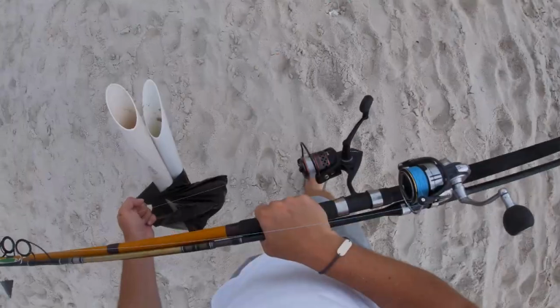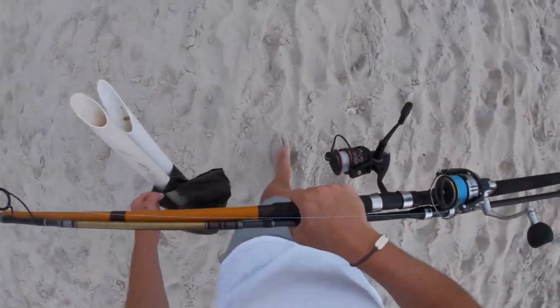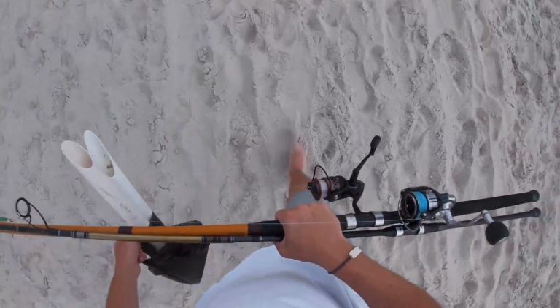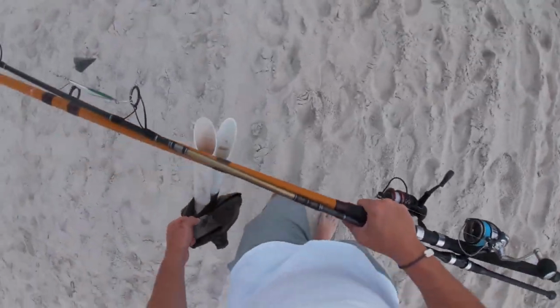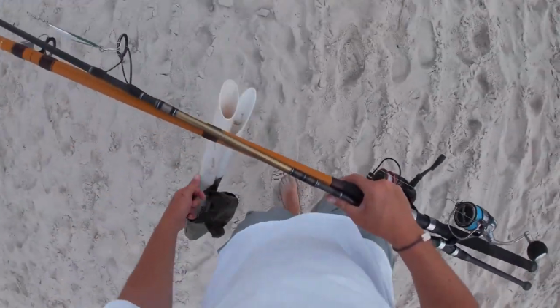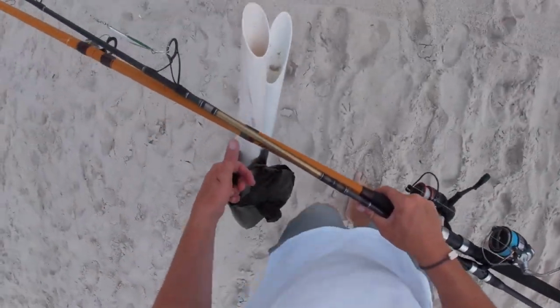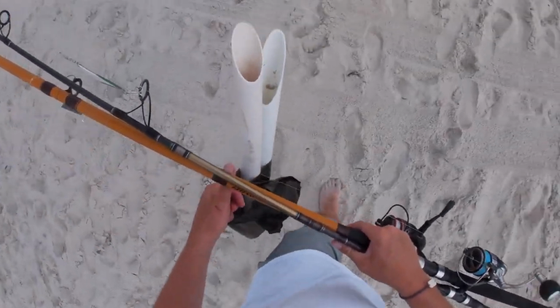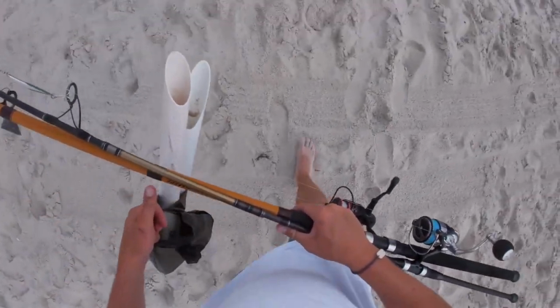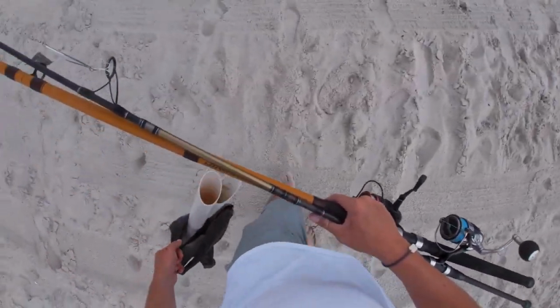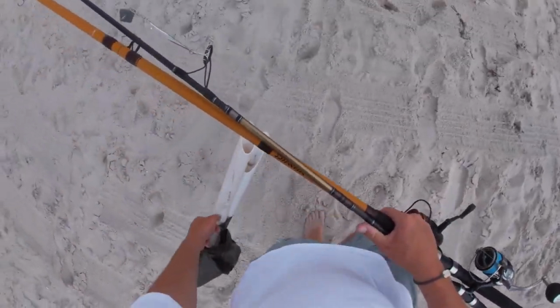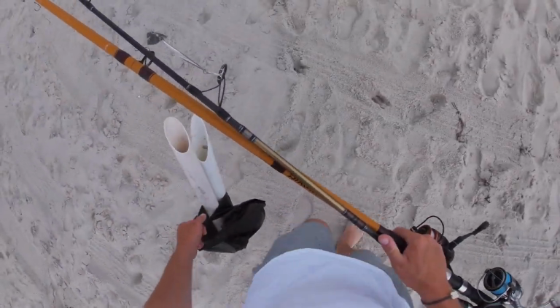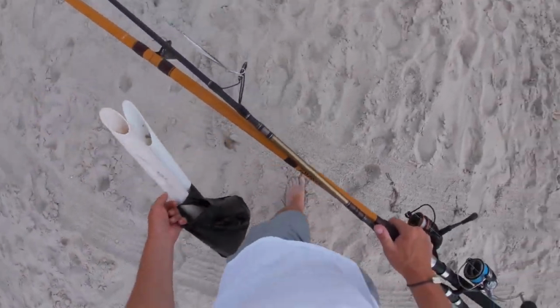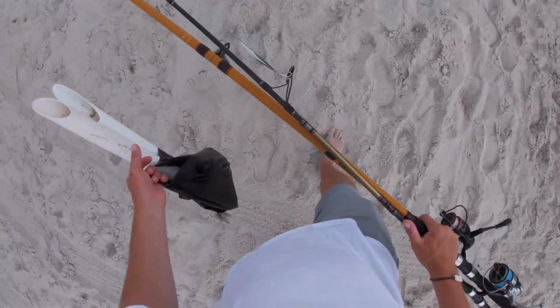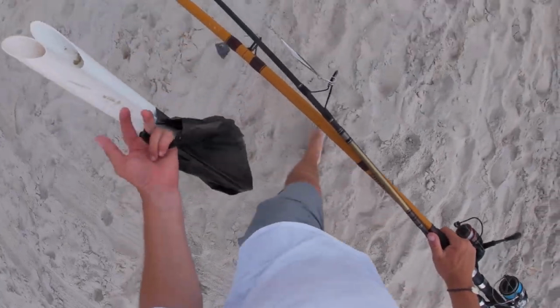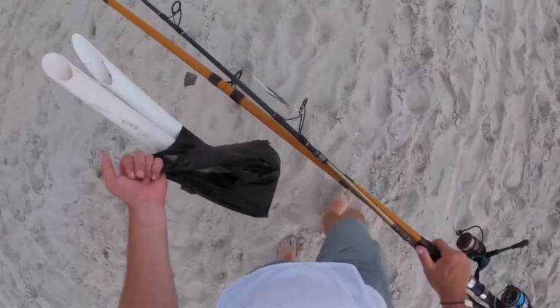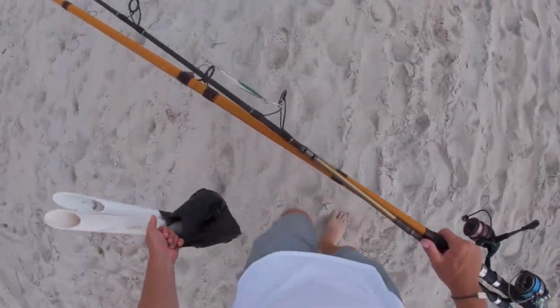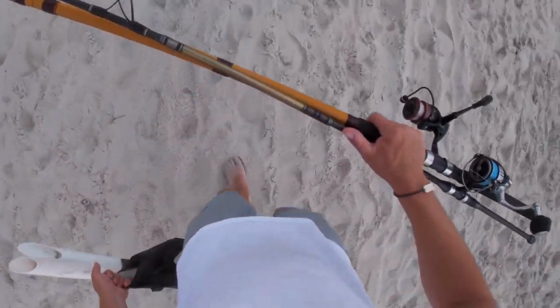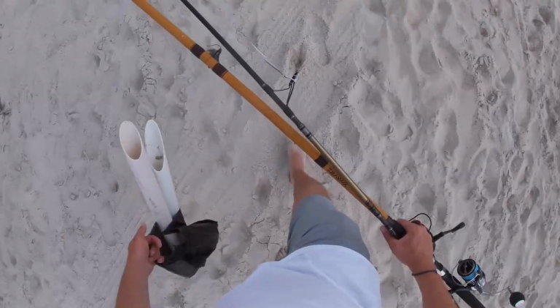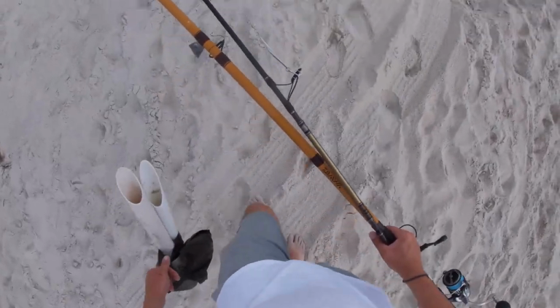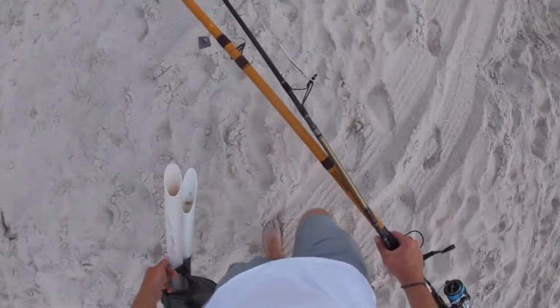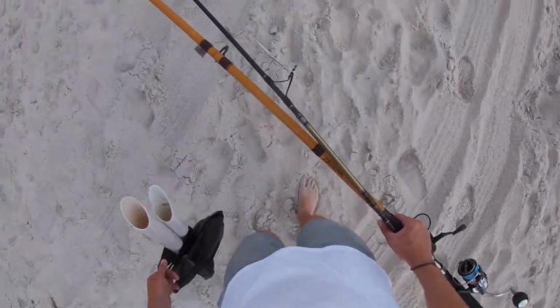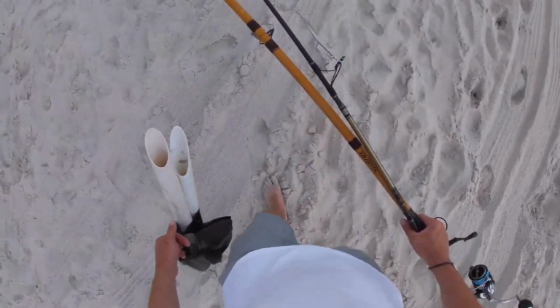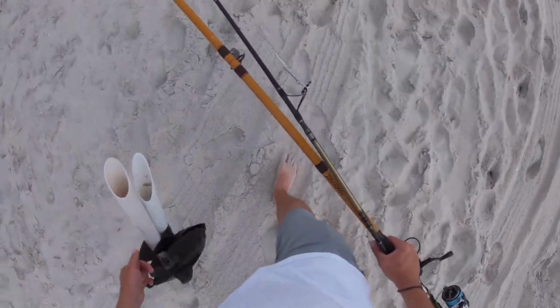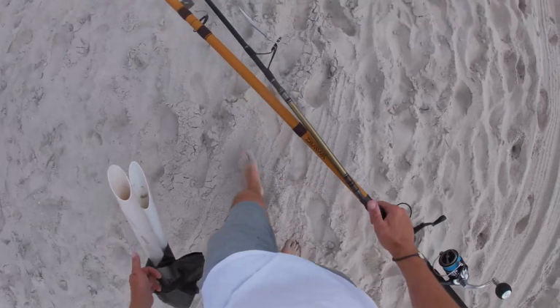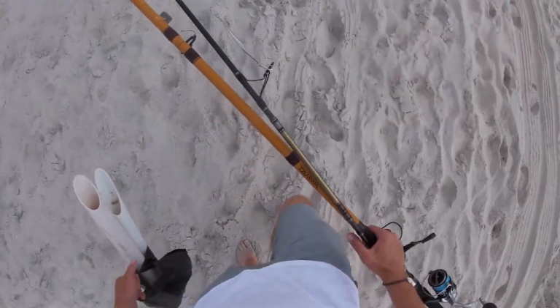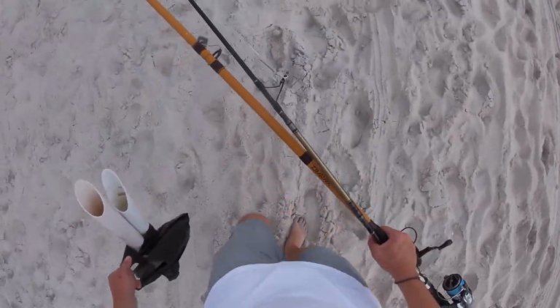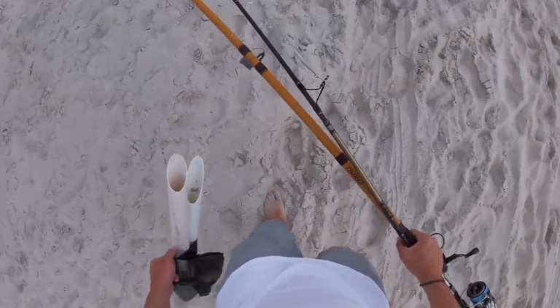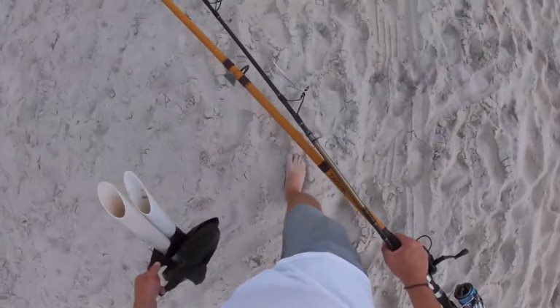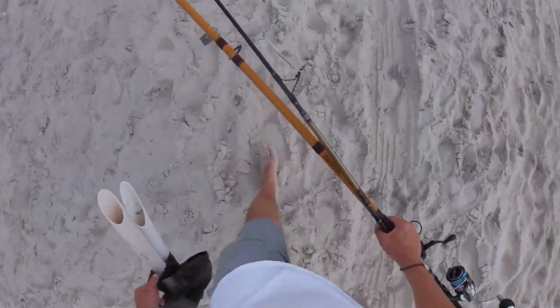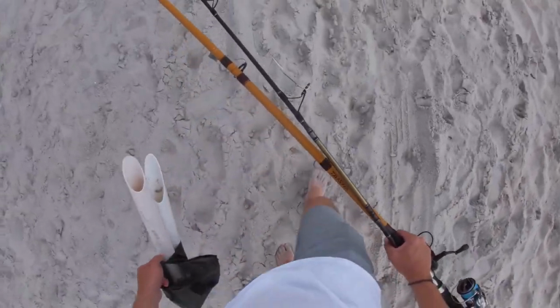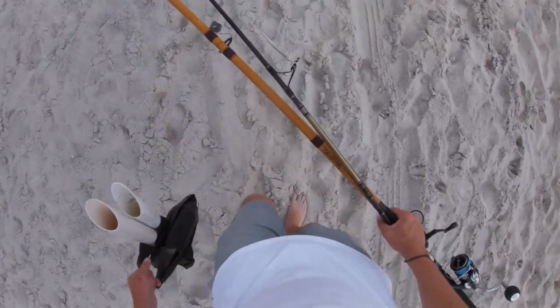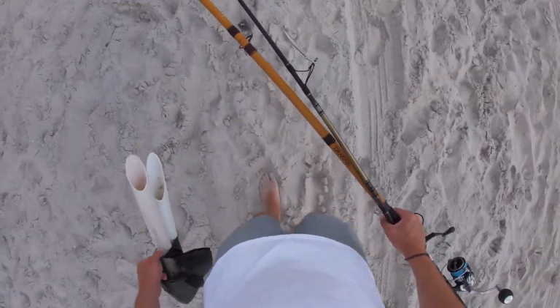That was kind of a surprising outcome. I wasn't expecting to get skunked on the bait rod, but at least we managed to catch two bluefish here on the deadly deck. So at least I didn't get skunked. Alright guys, thanks for watching. Links to all the gear I used are in the description box below. Please like and subscribe and I'll see you all in the next video.